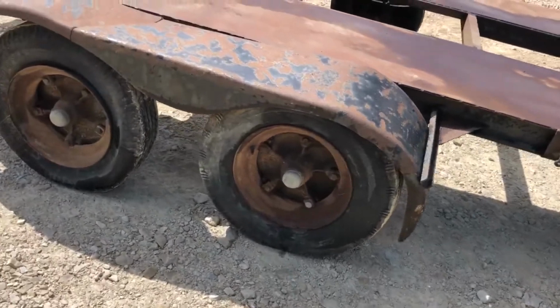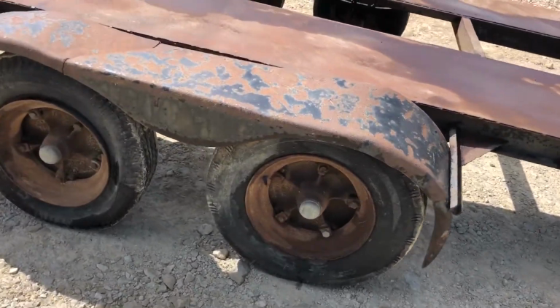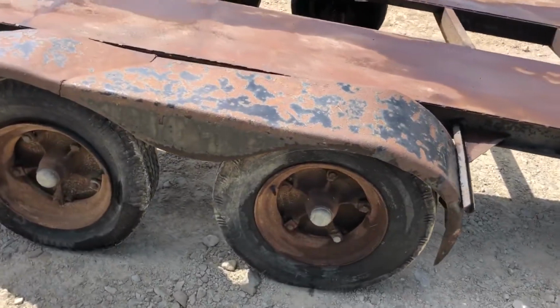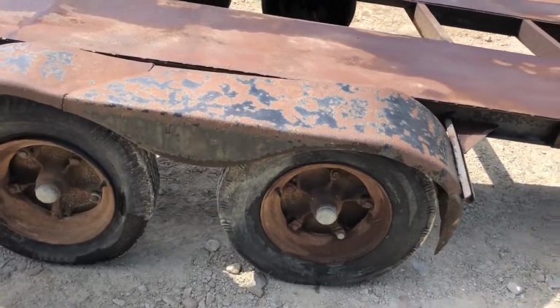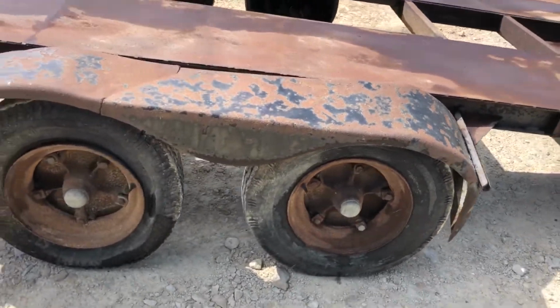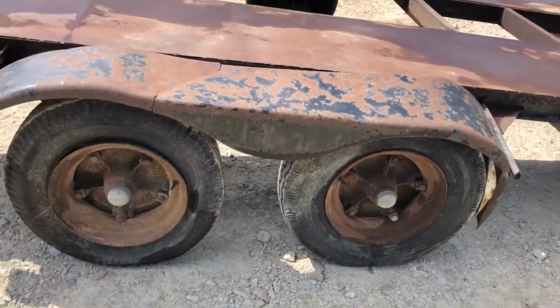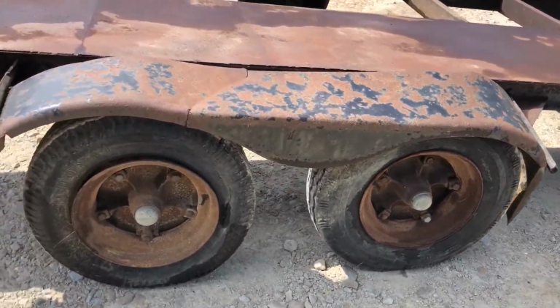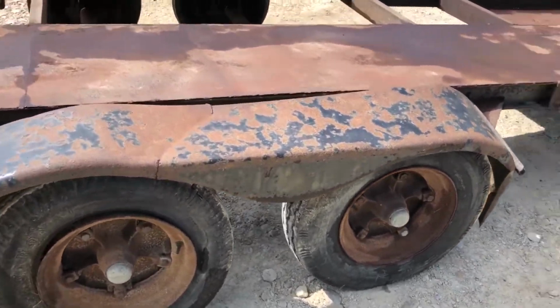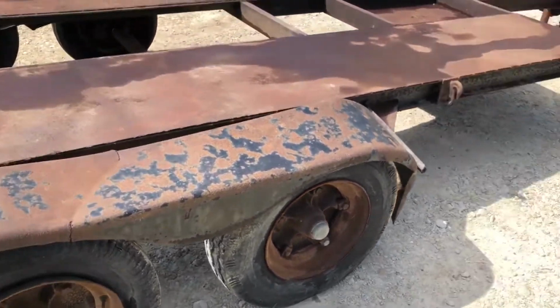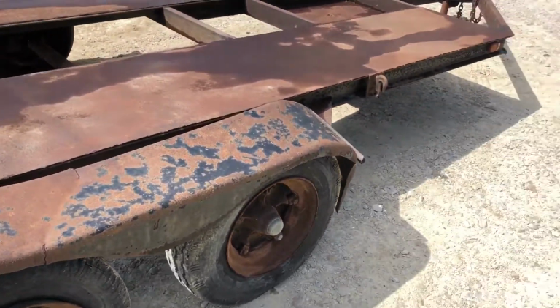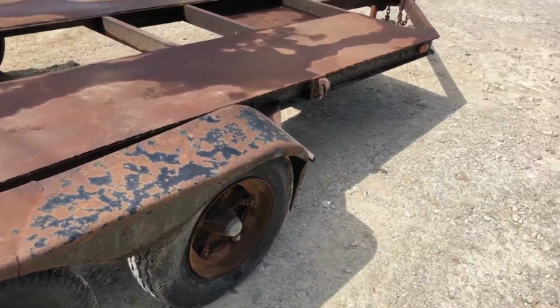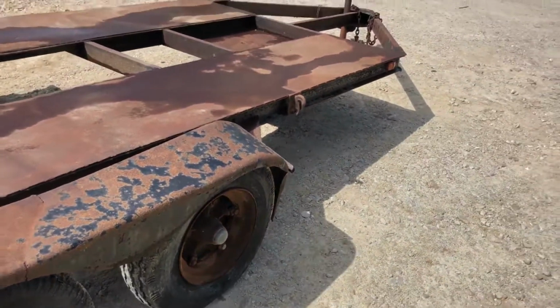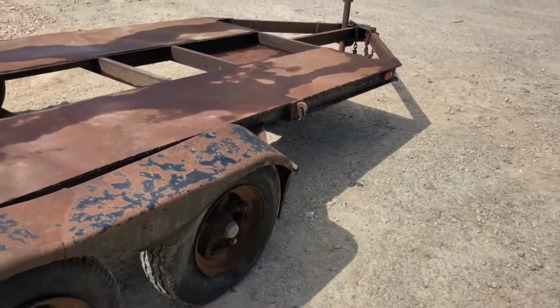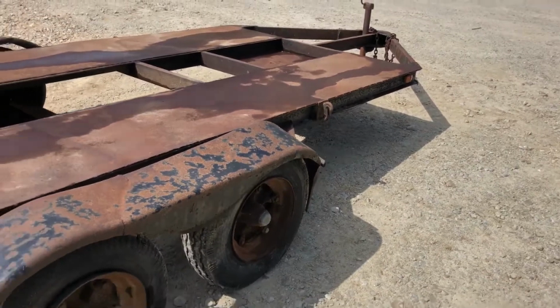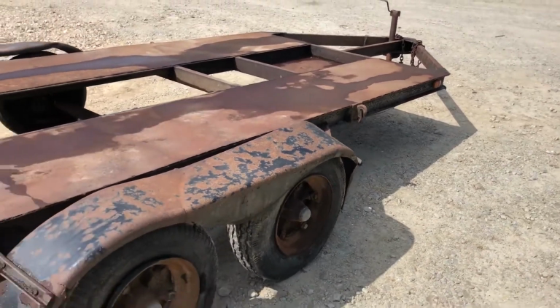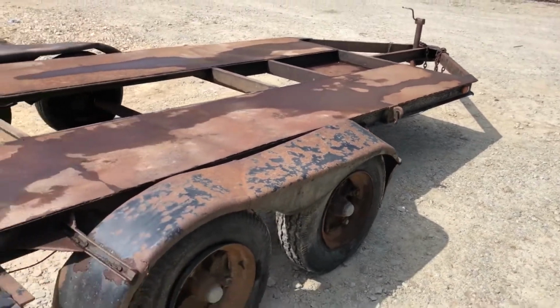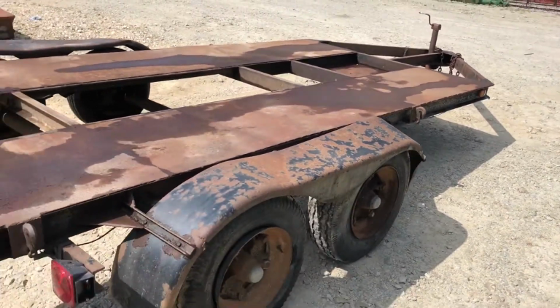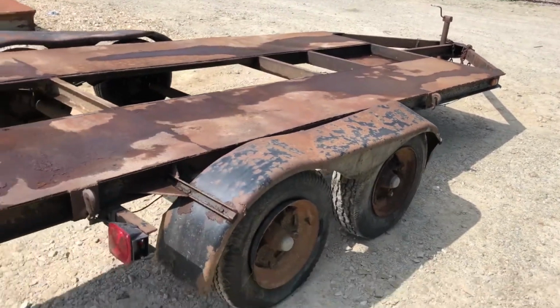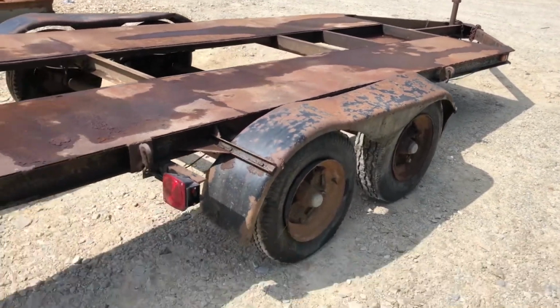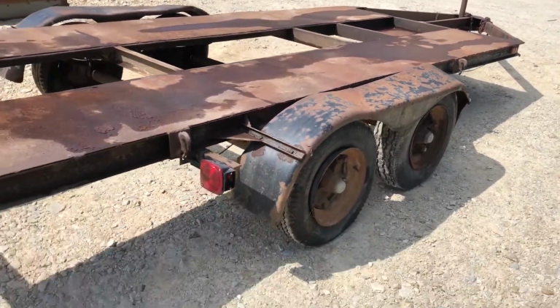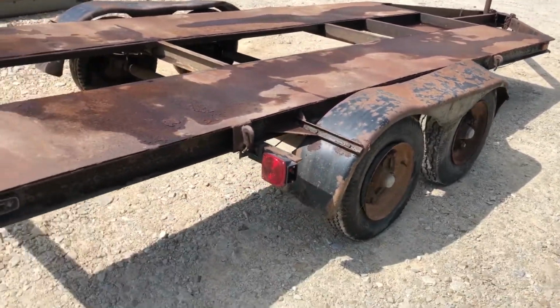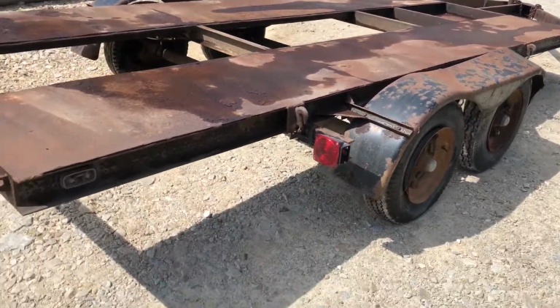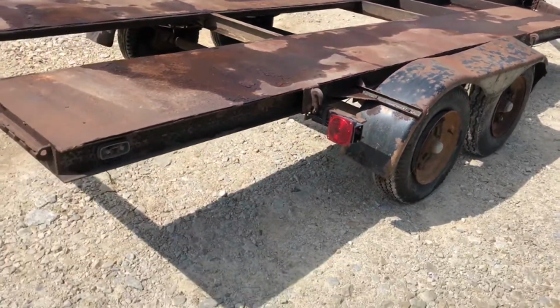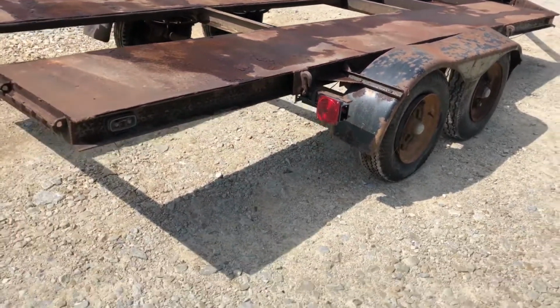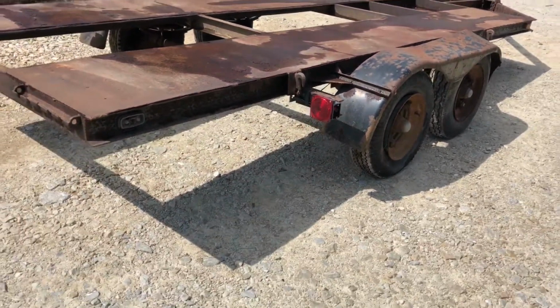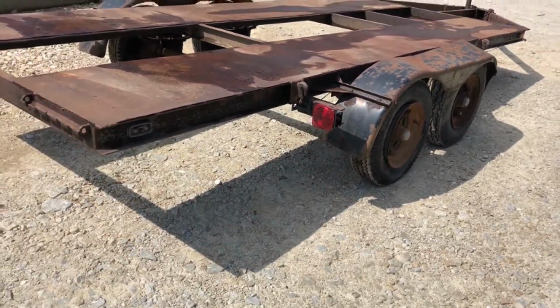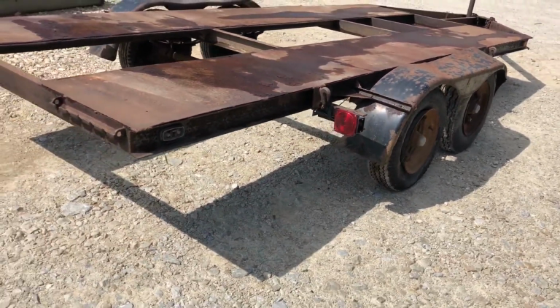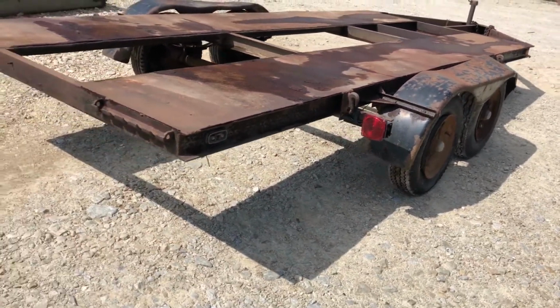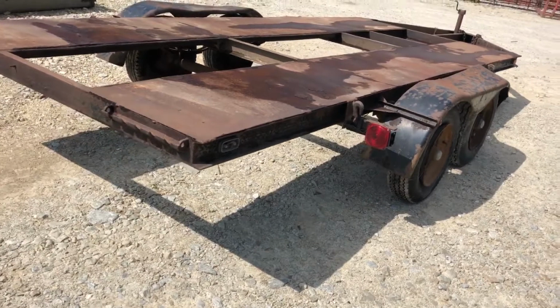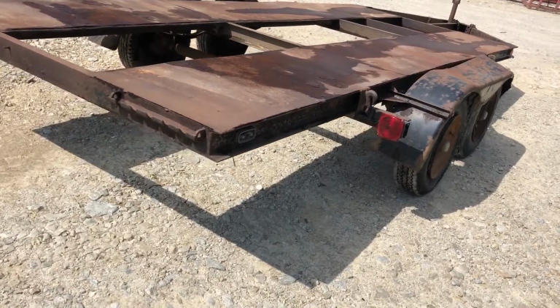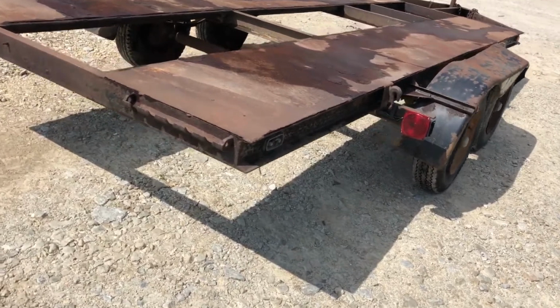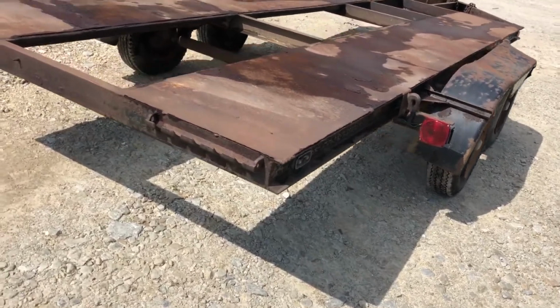I did not check the brakes or anything. It's going to be an as-is trailer — we're going to sell this on auction. The frame itself looks really solid. It's got the makings of a real nice trailer.